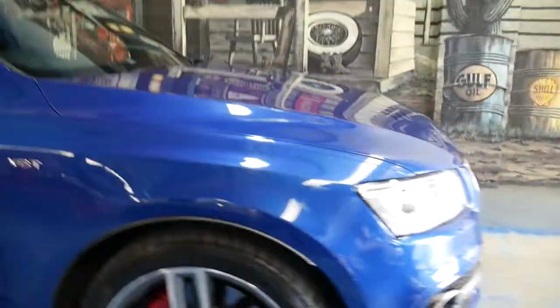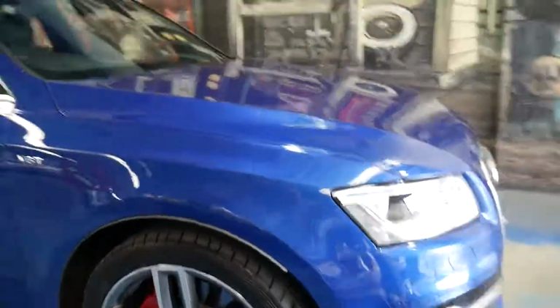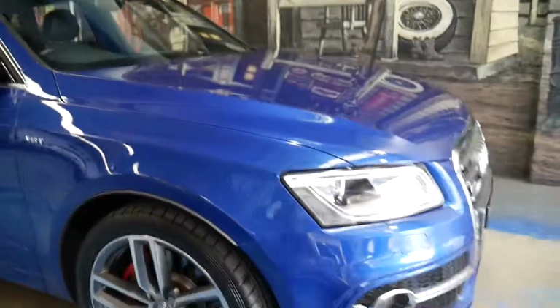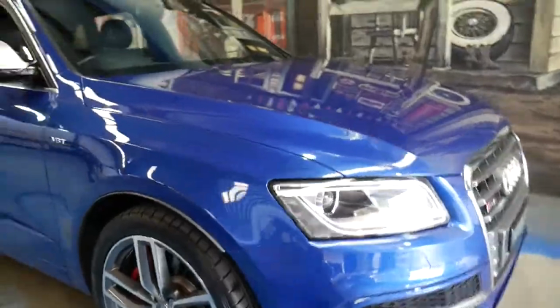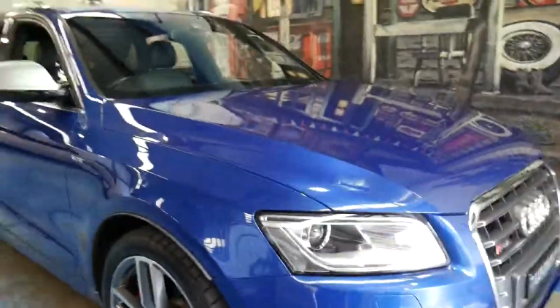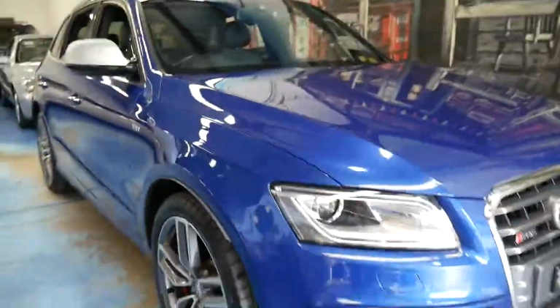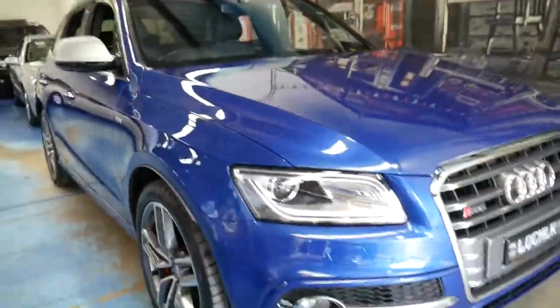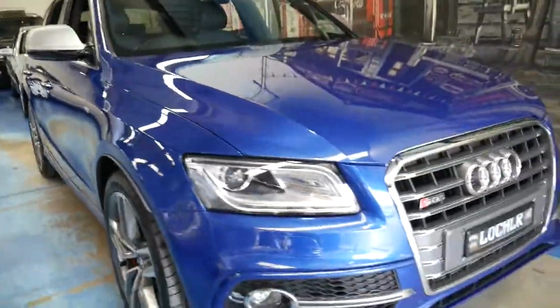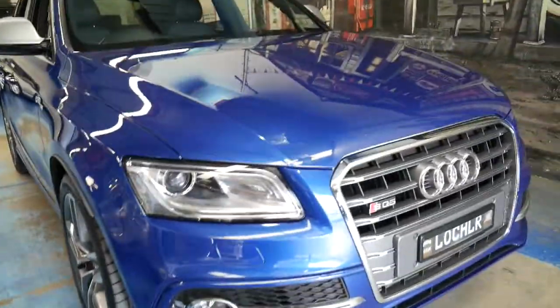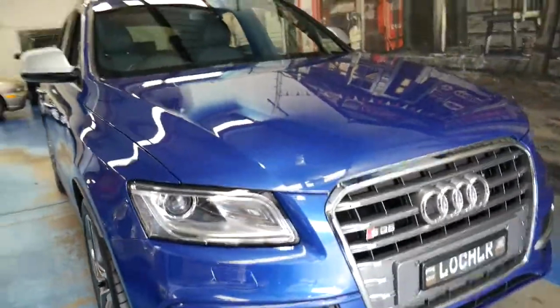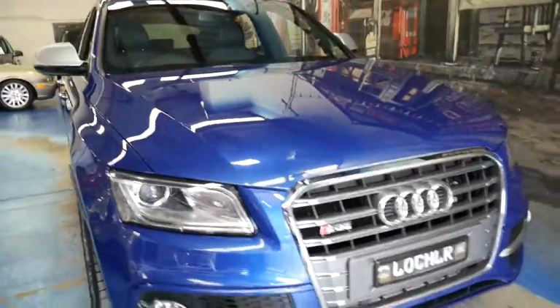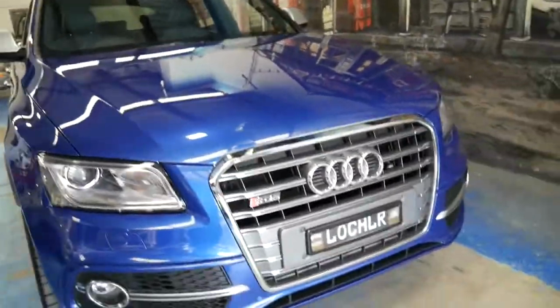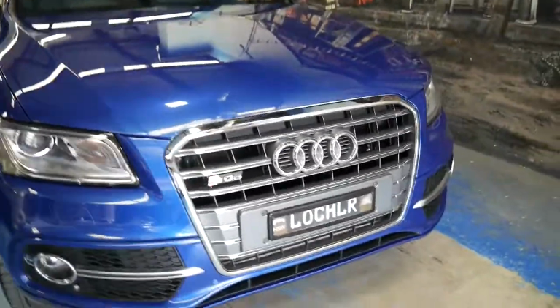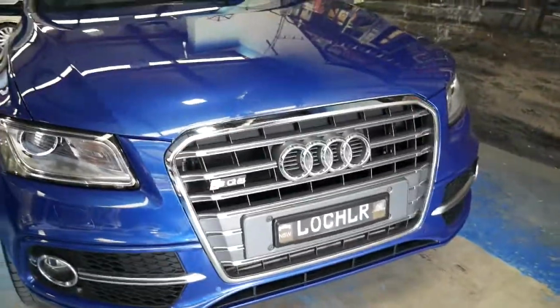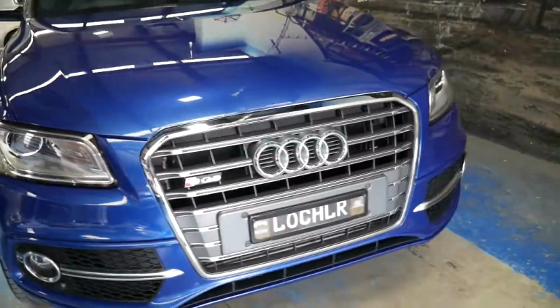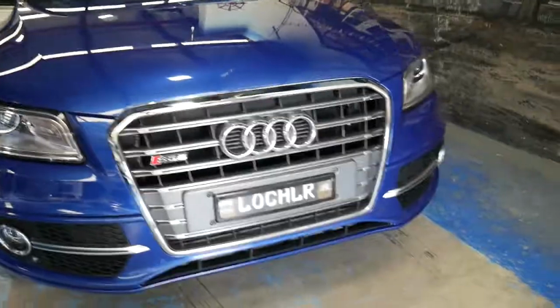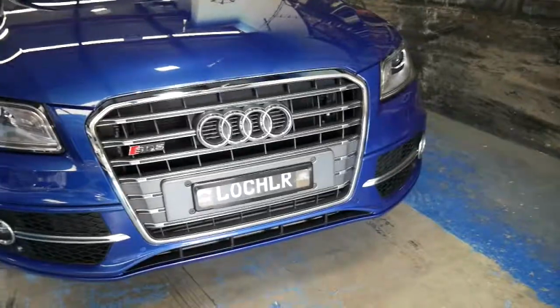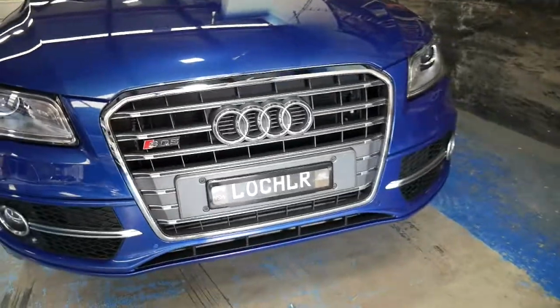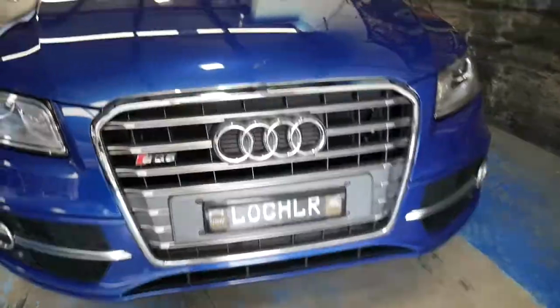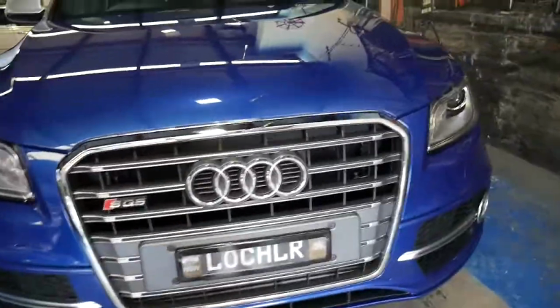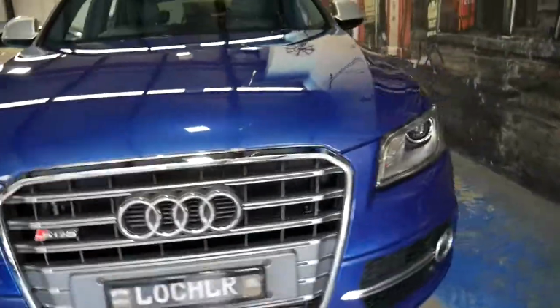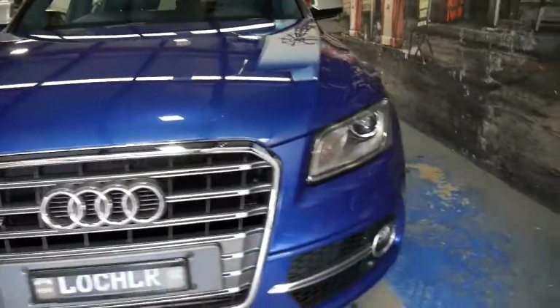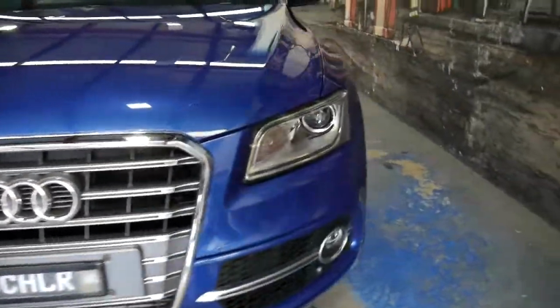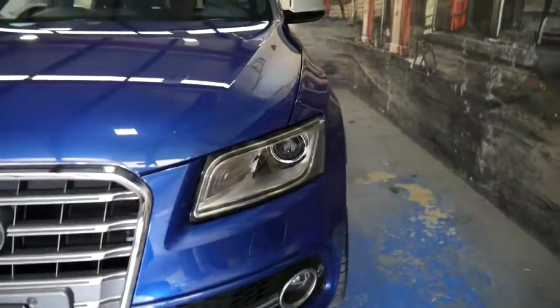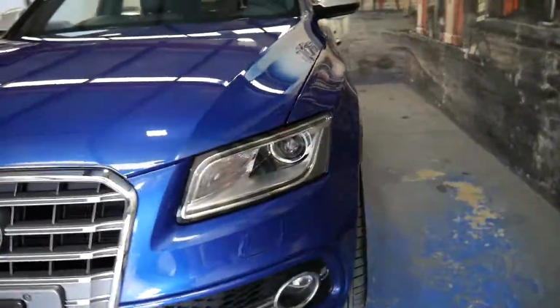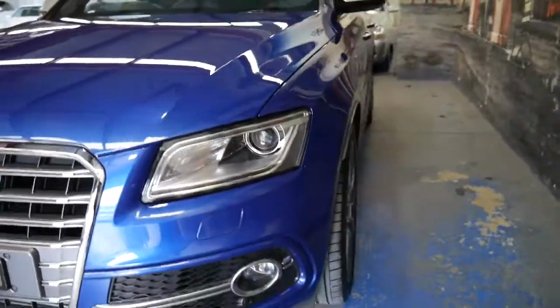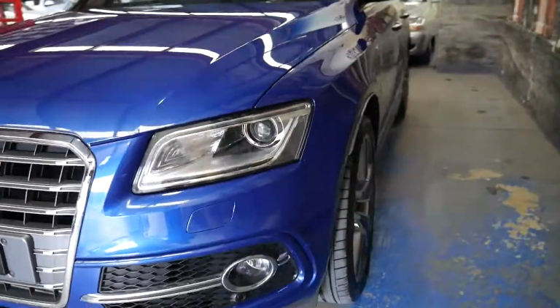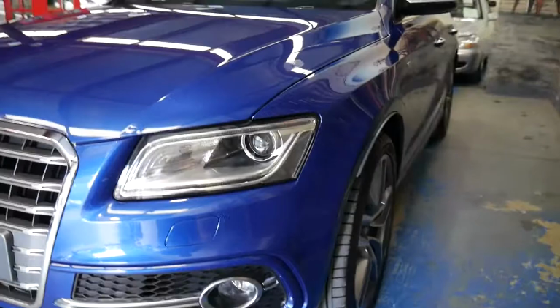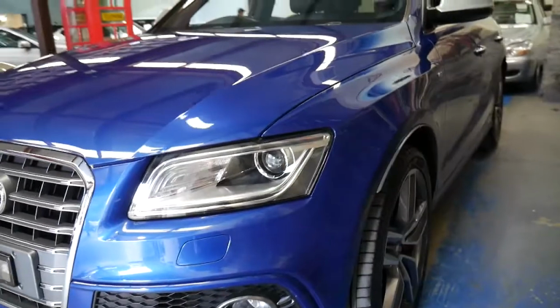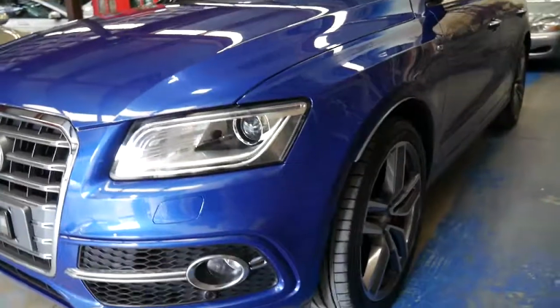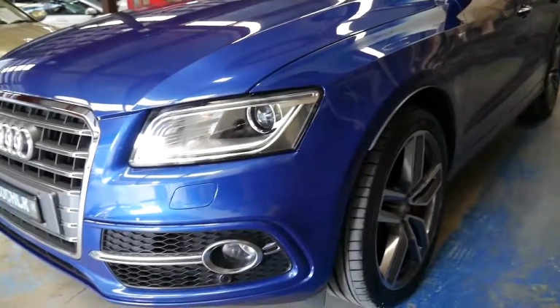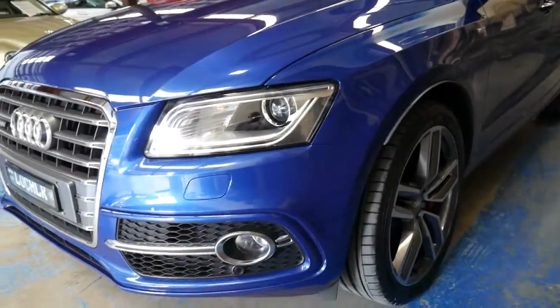It's never had any paintwork. Bi-Xenon headlights, fog lights. The number plates are going to be removed from the car — they're a custom plate and they'll be replaced with a normal premium number plate. It does have about nine and a half to ten months registration.